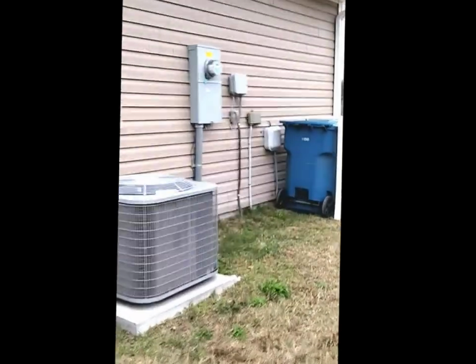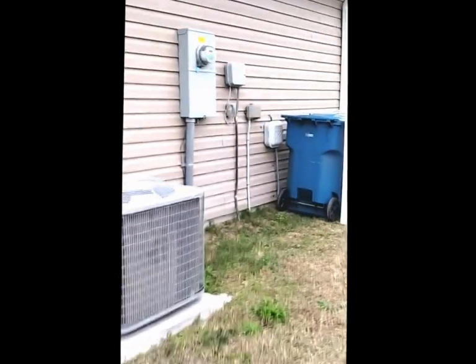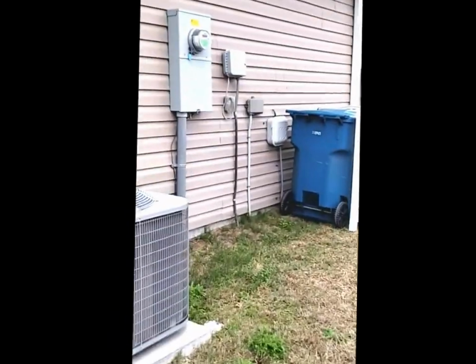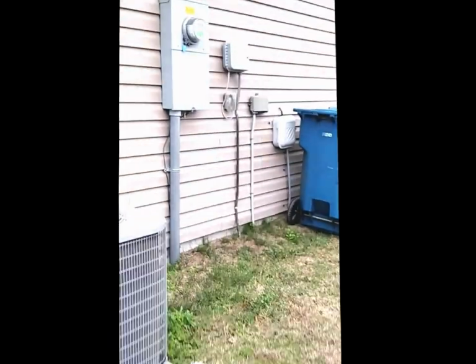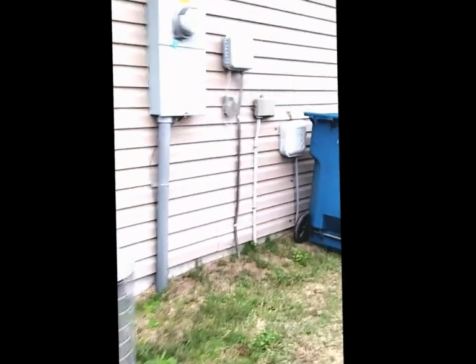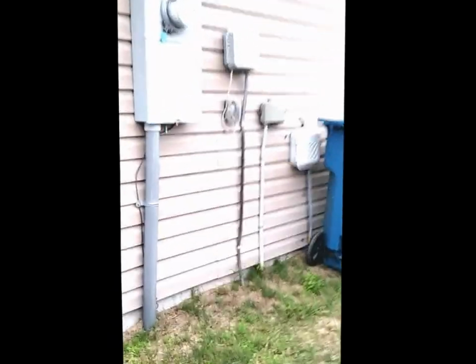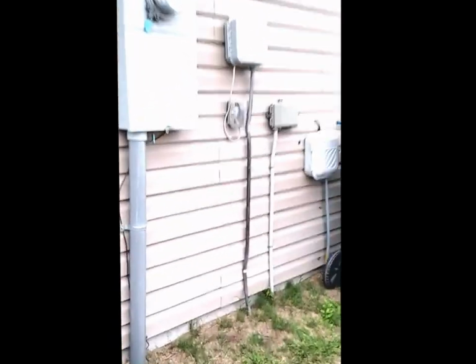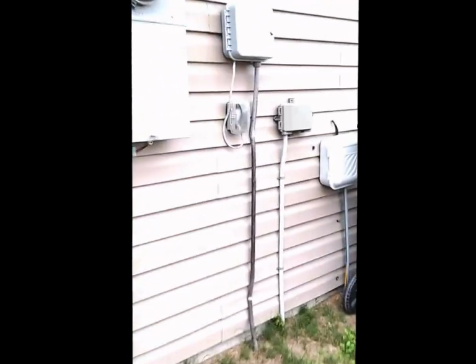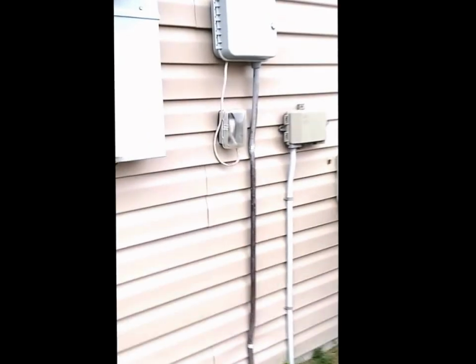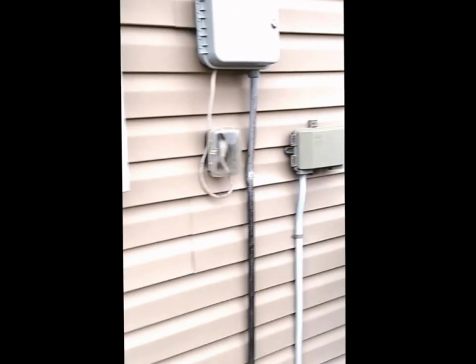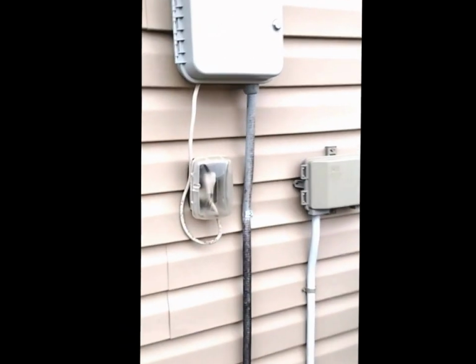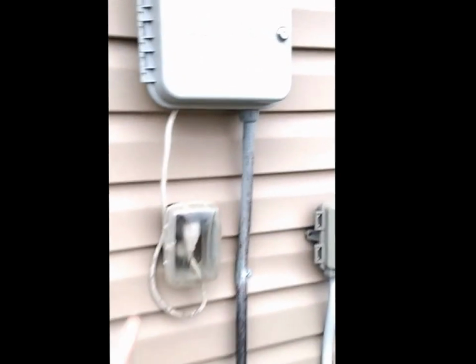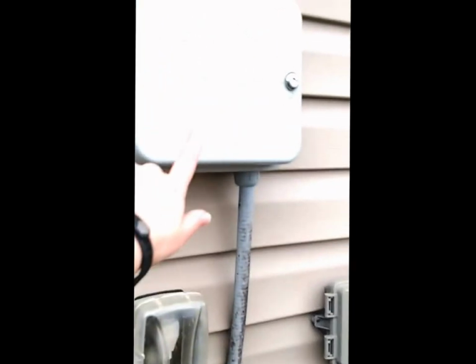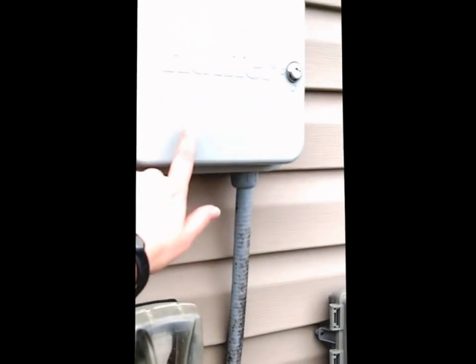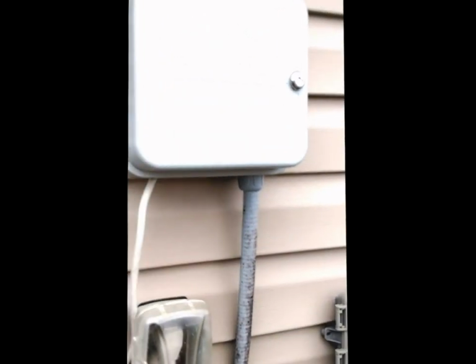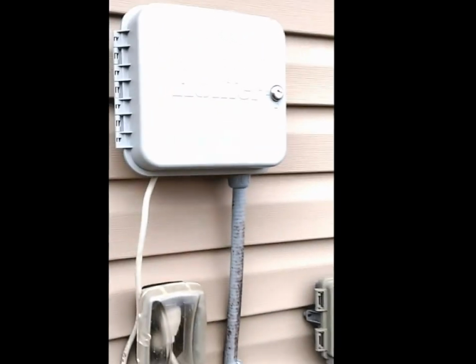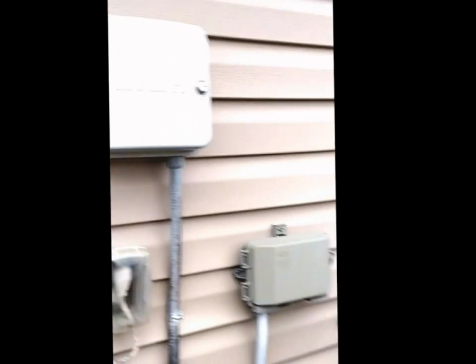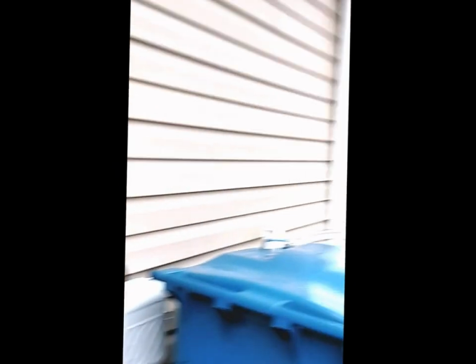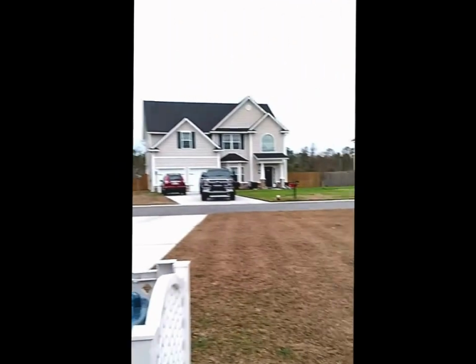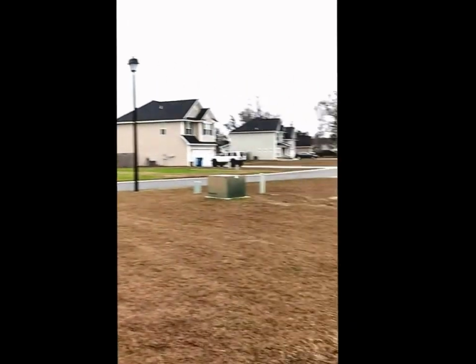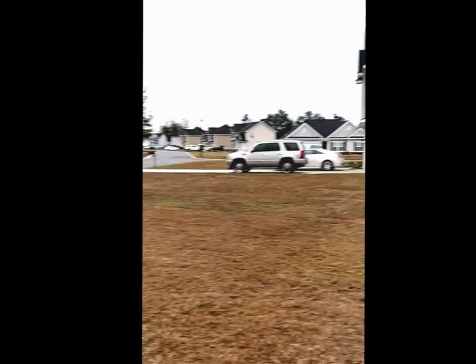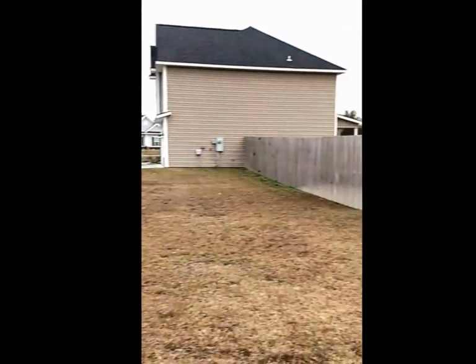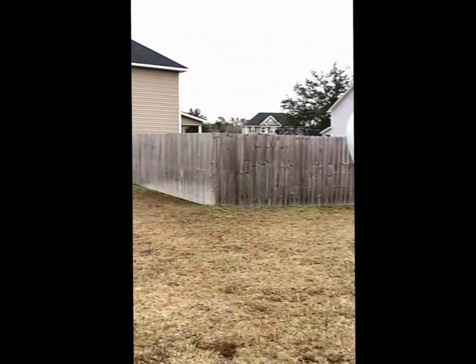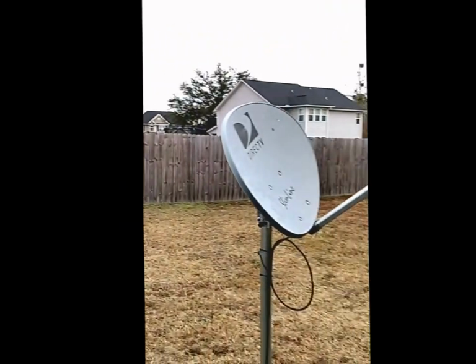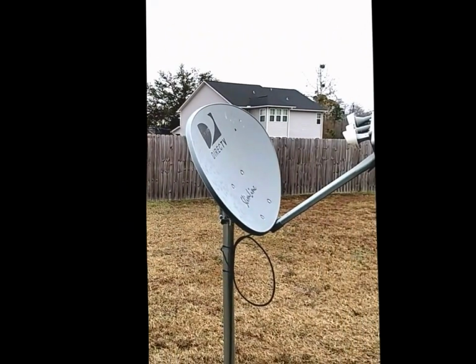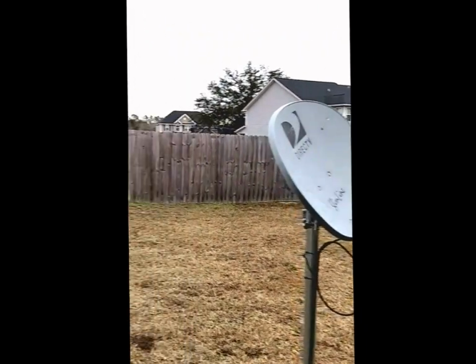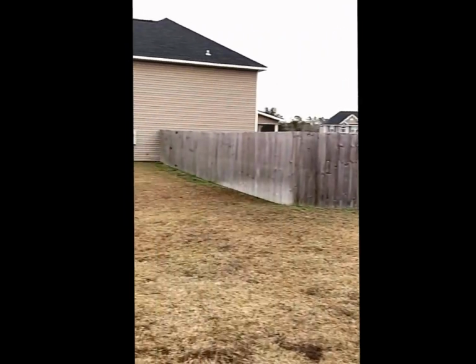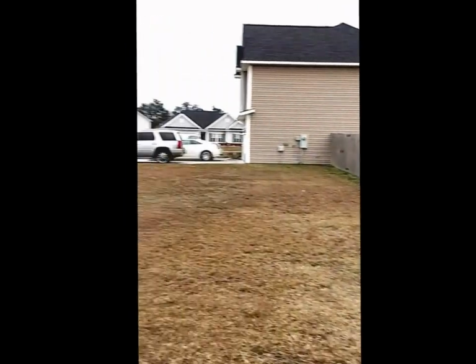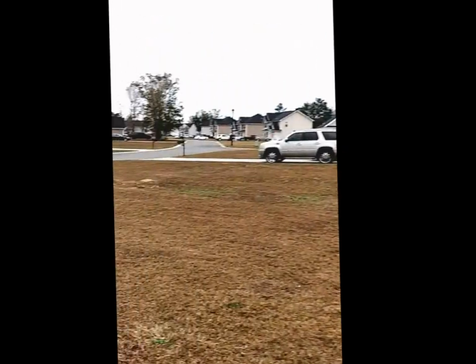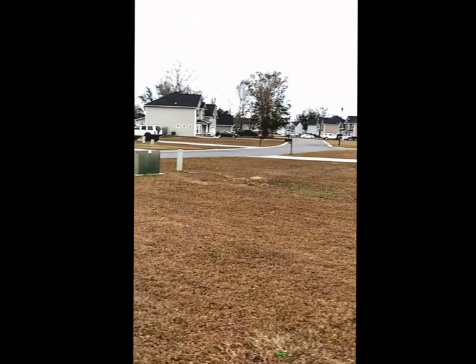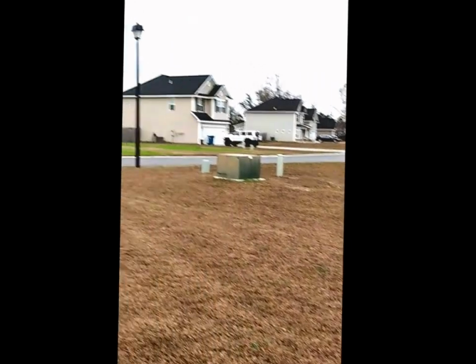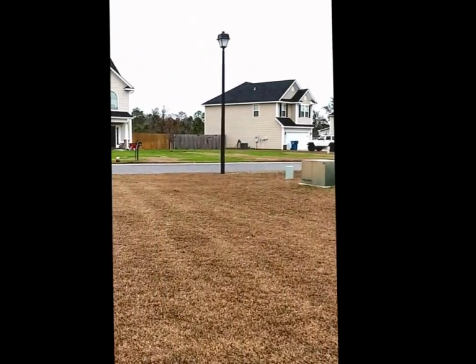I'm making my way towards the control panel for the sprinkler system. The front yard is completely sodded and this is where the sprinkler system is installed. Here you're able to program any desired dates and times, which allows you to keep your grass looking really green during the summer.